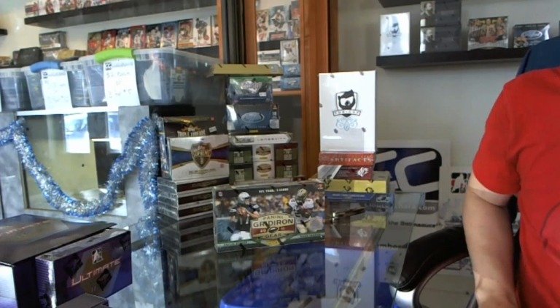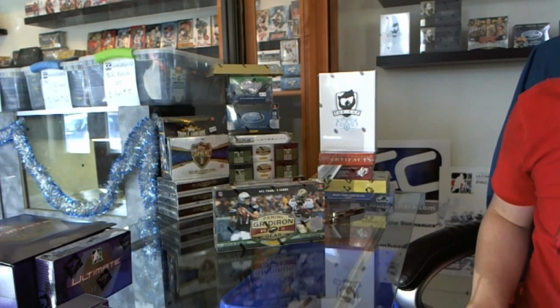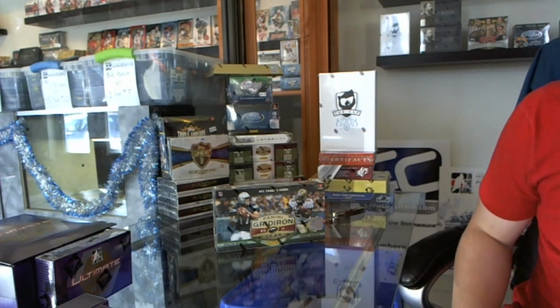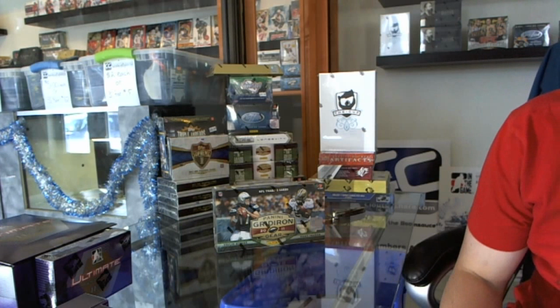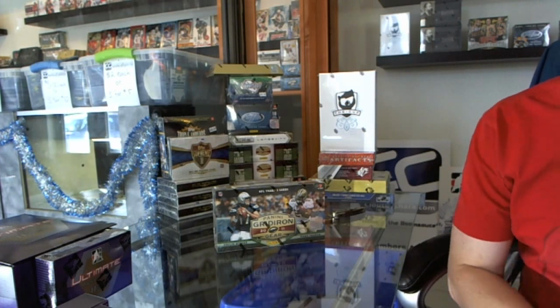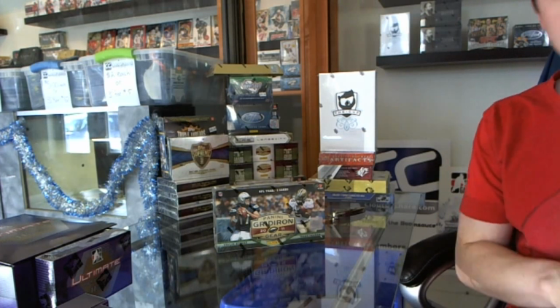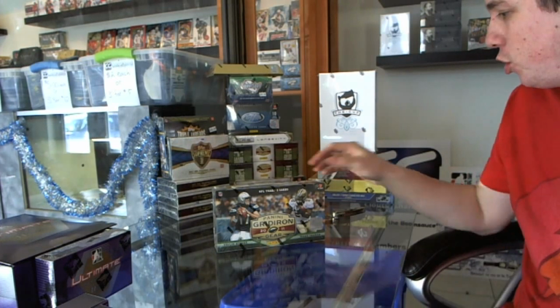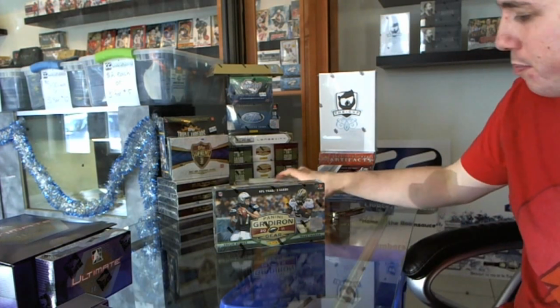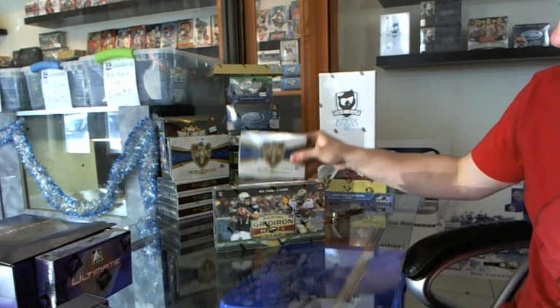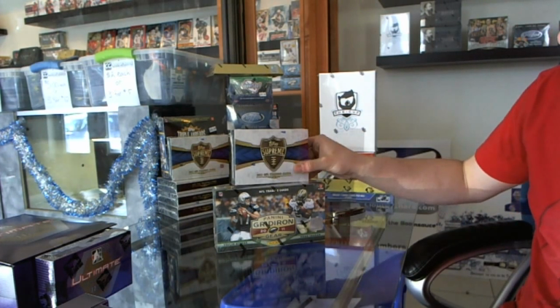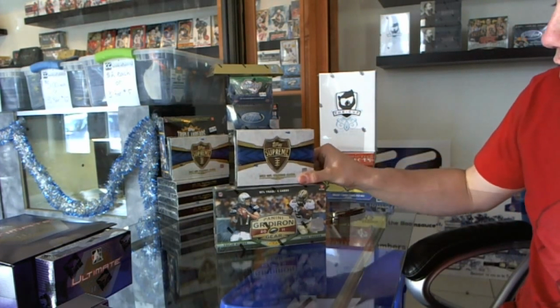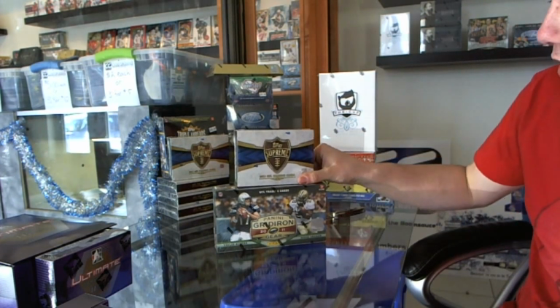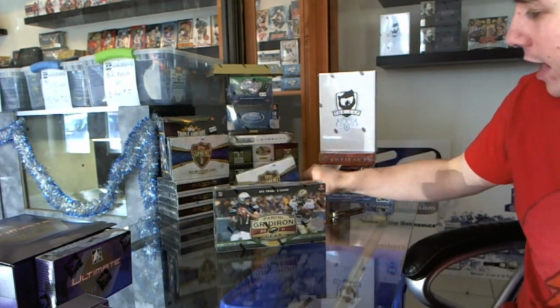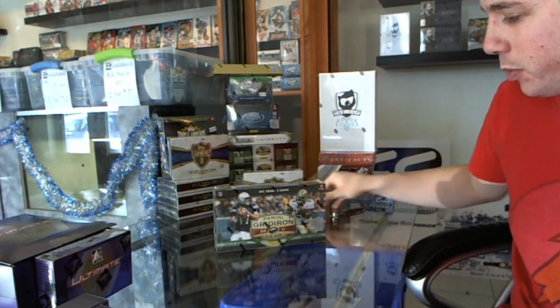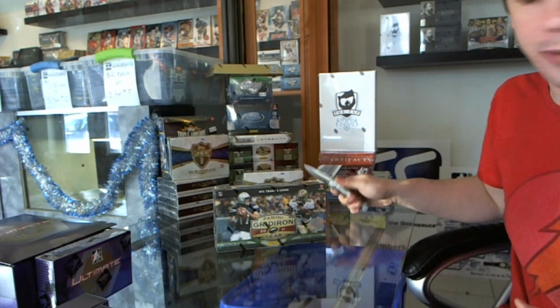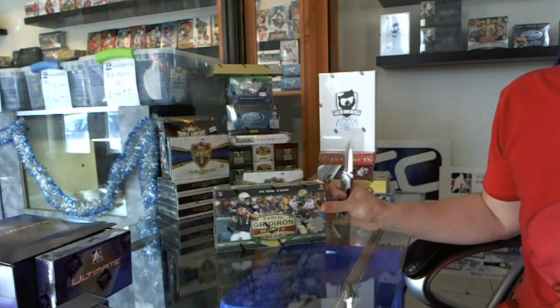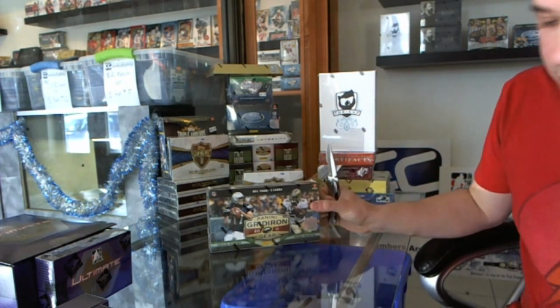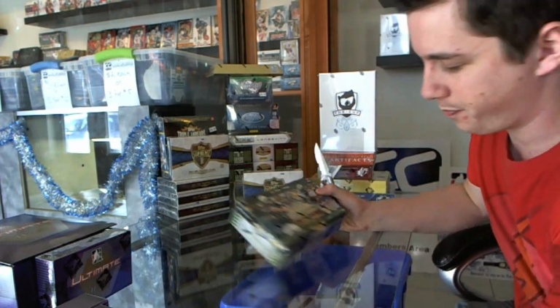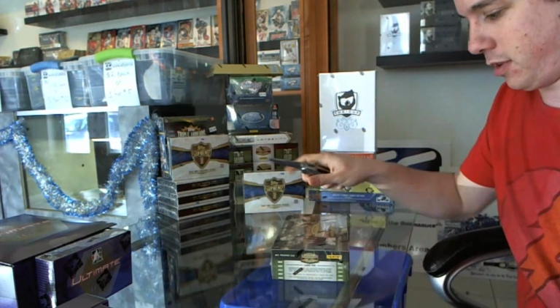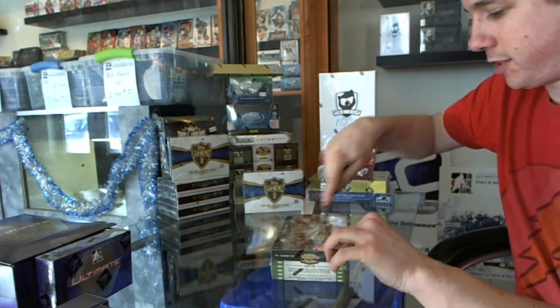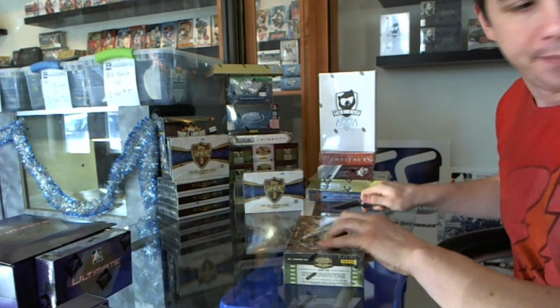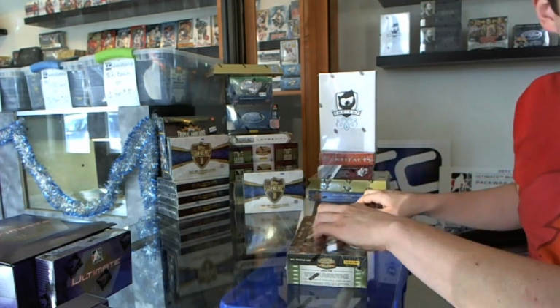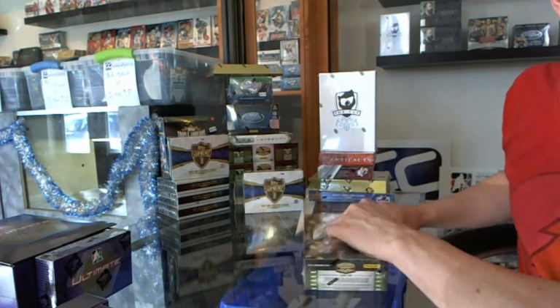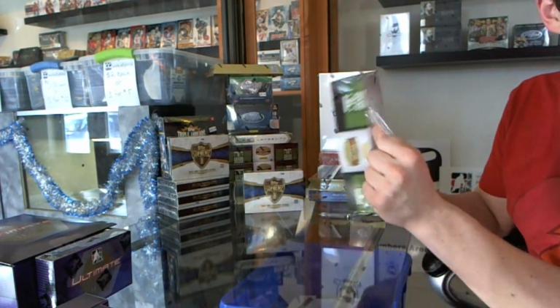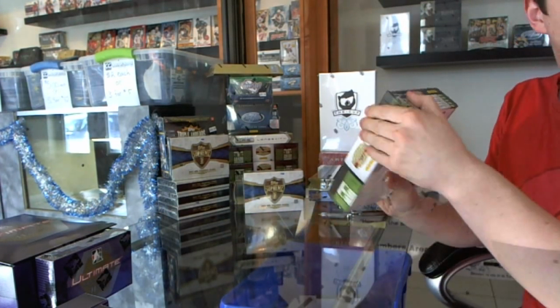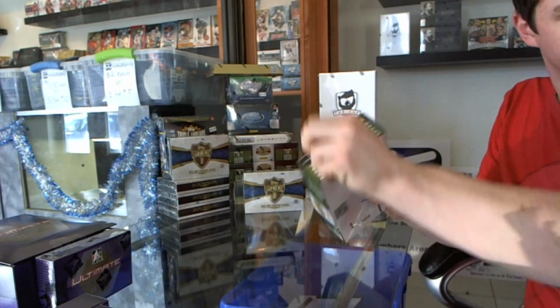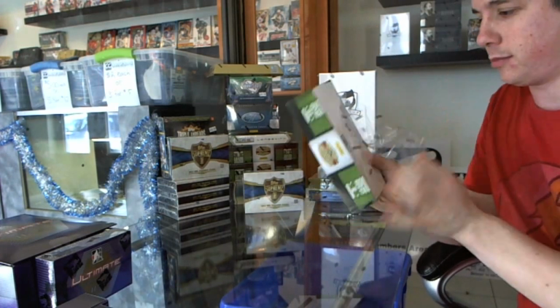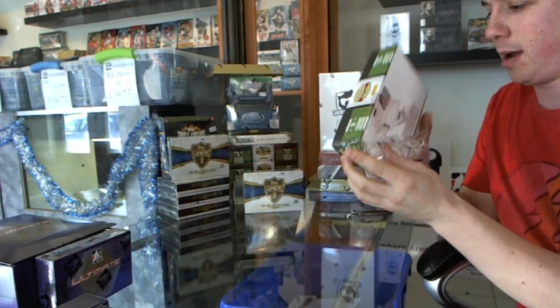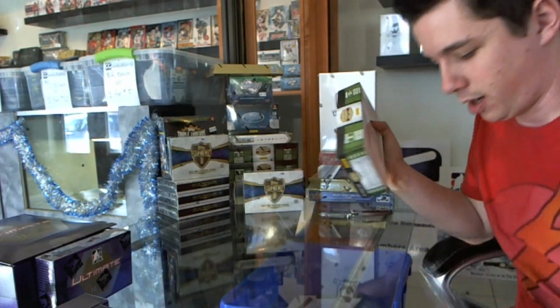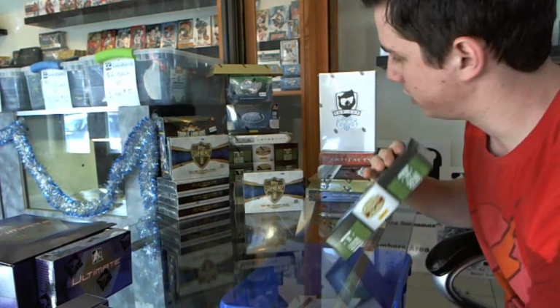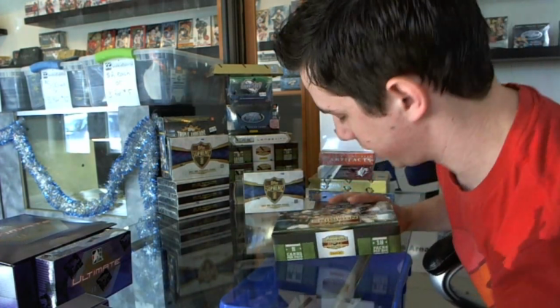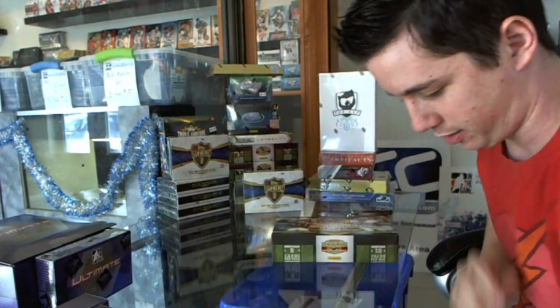So here we go, Matt Fearns, 2 box break — 2011 Gridiron Gear and Top Supreme Football. Good luck to you buddy. Let's hope there's a Cam Newton in here and a 6-way in there.